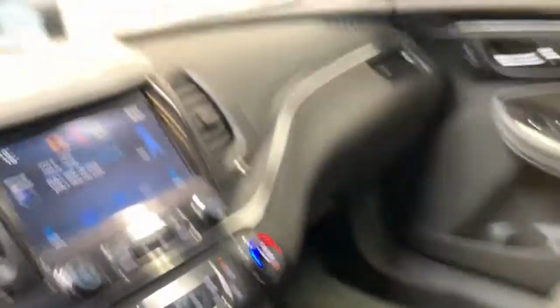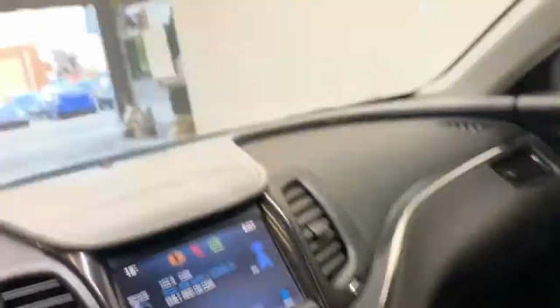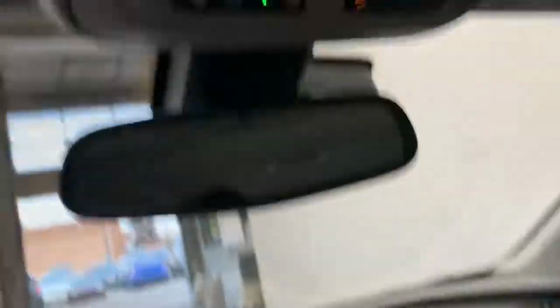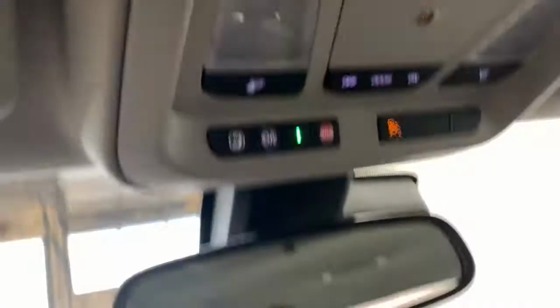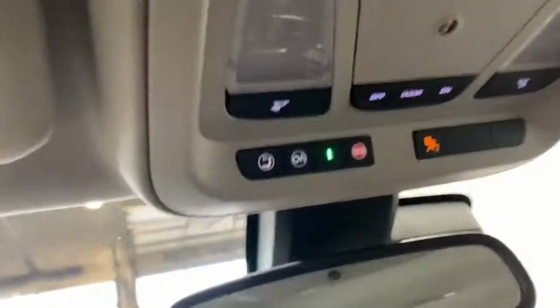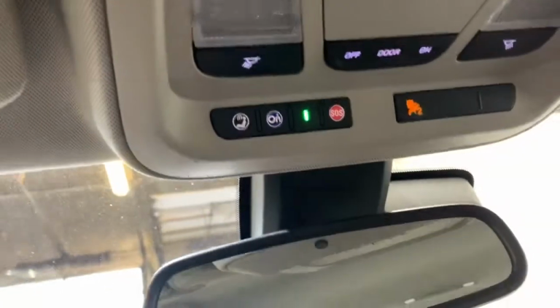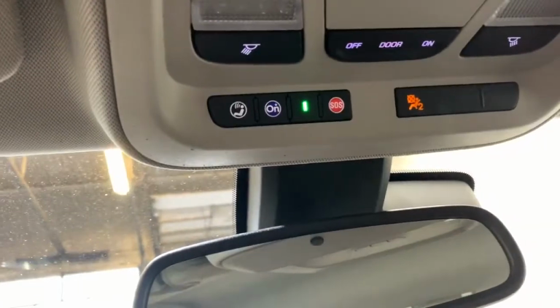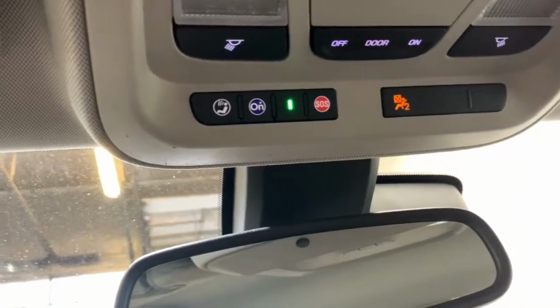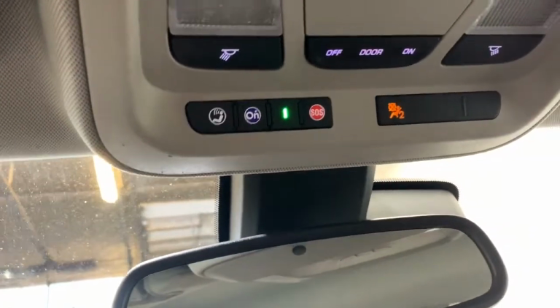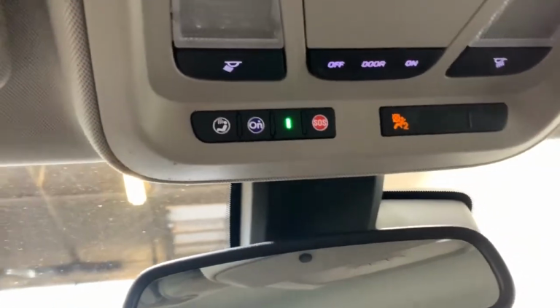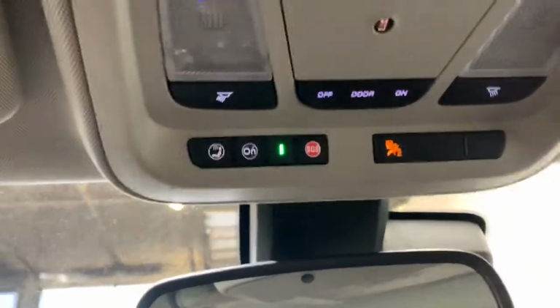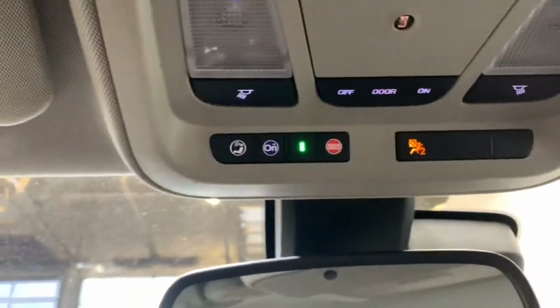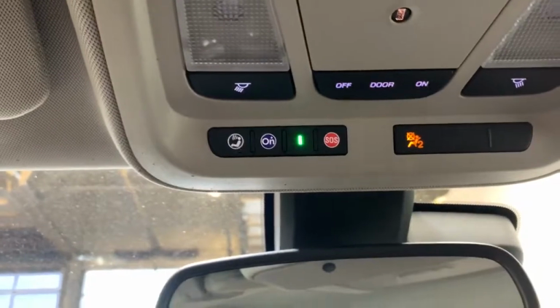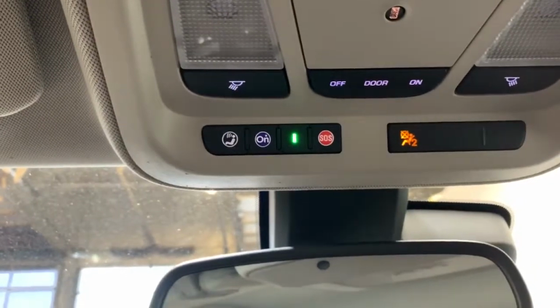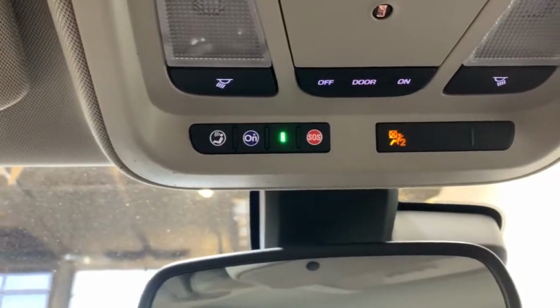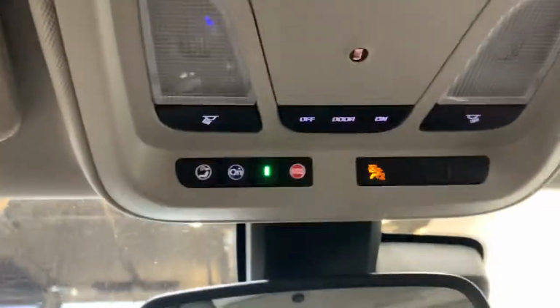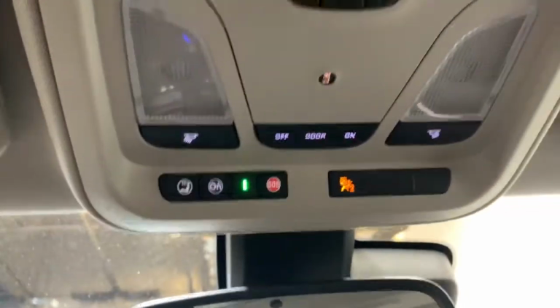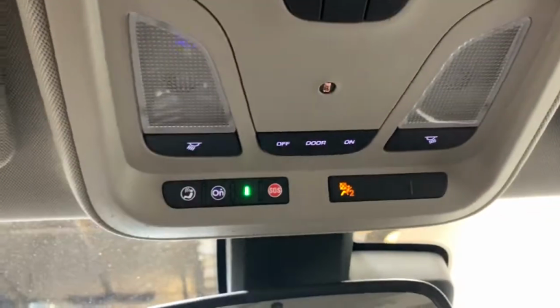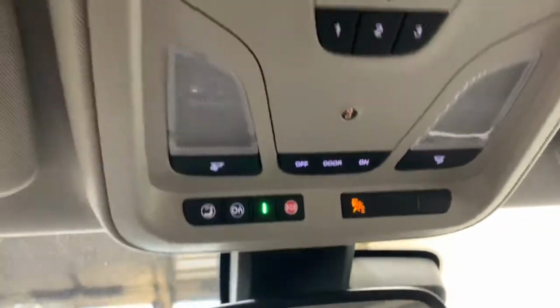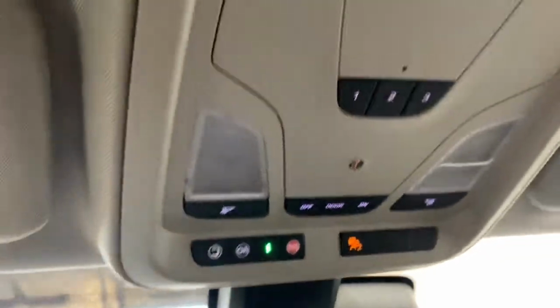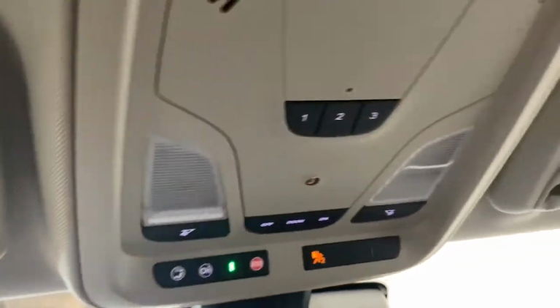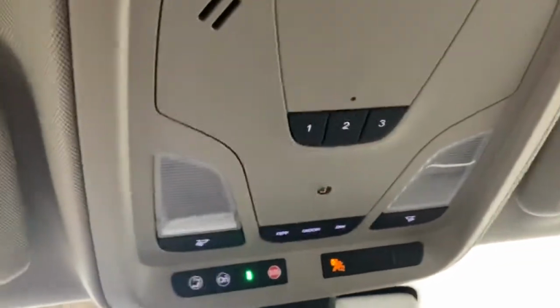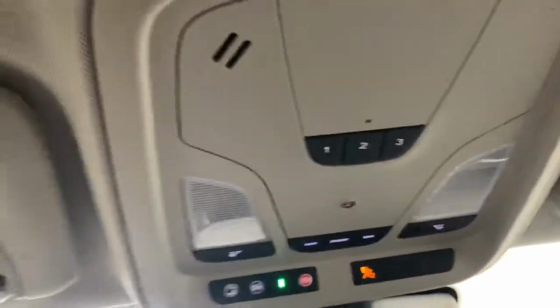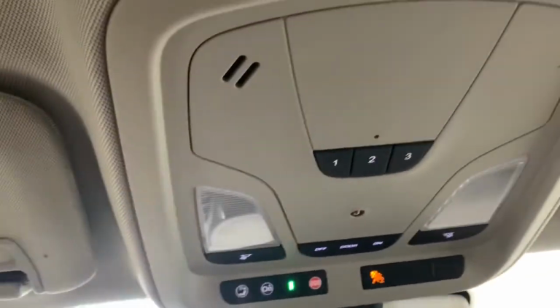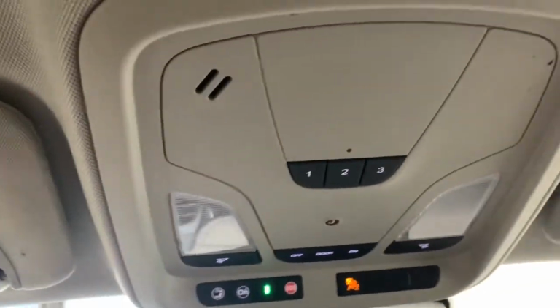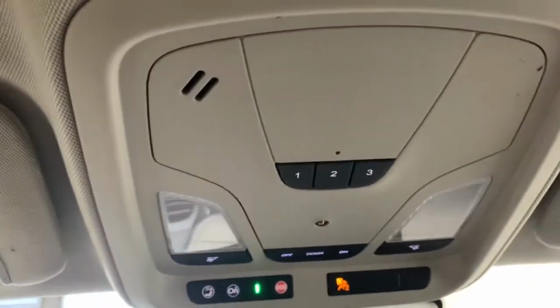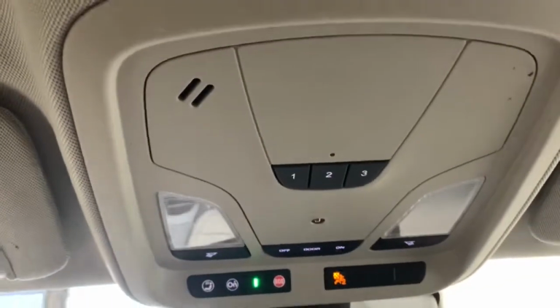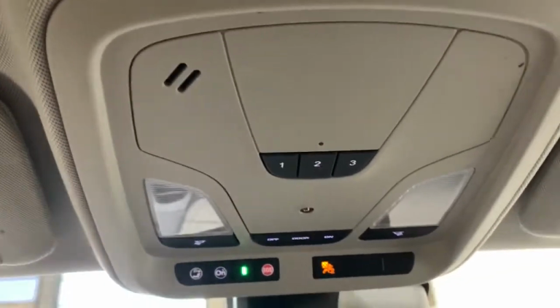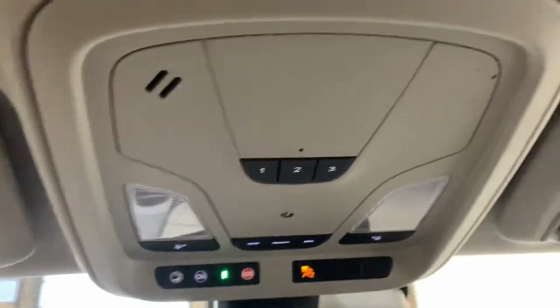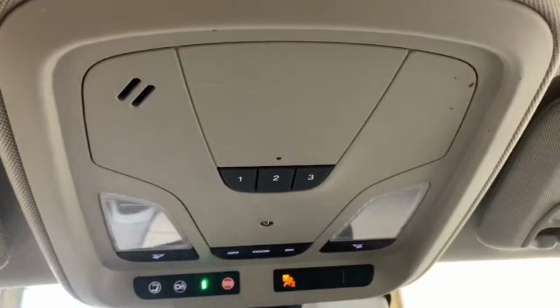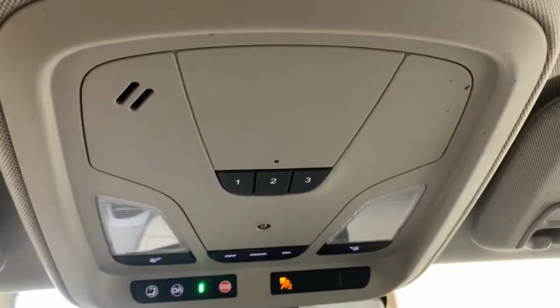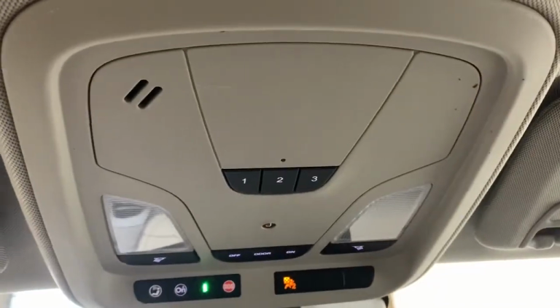Up top we have your auto dimming rear view mirror, OnStar controls, dome light controls, and three garage door openers.